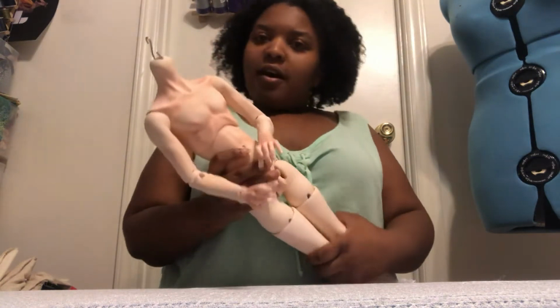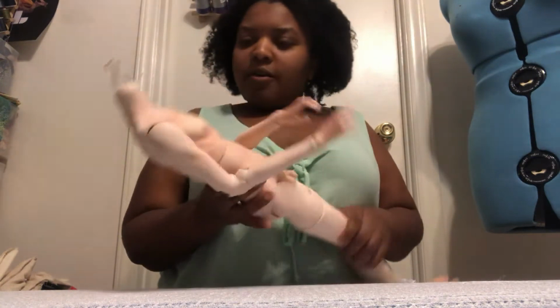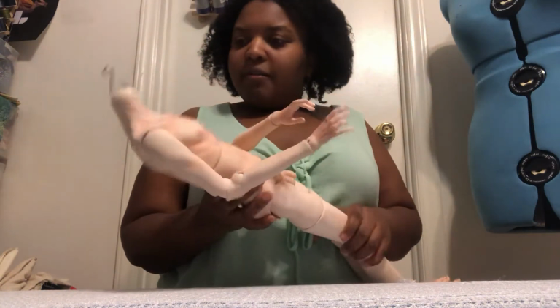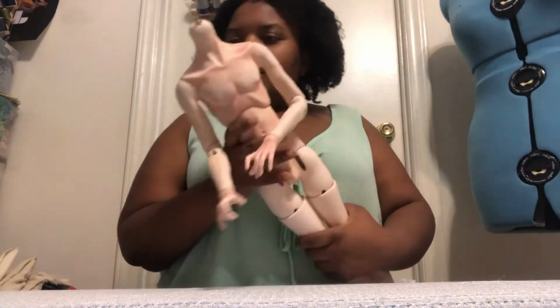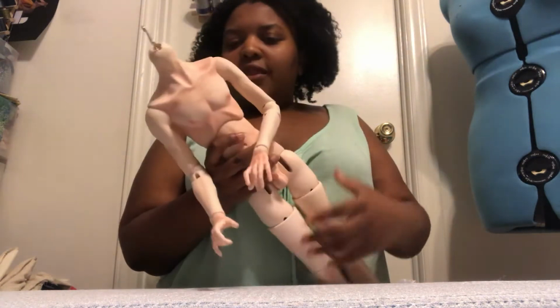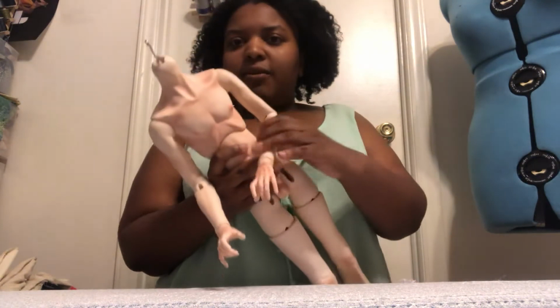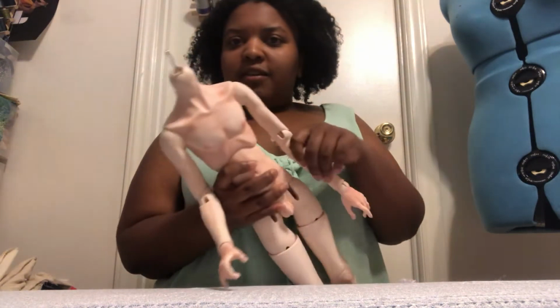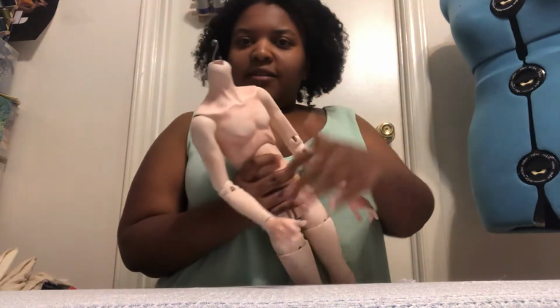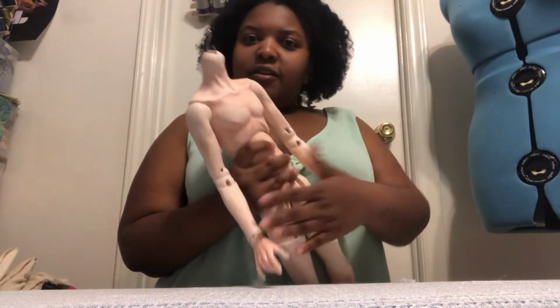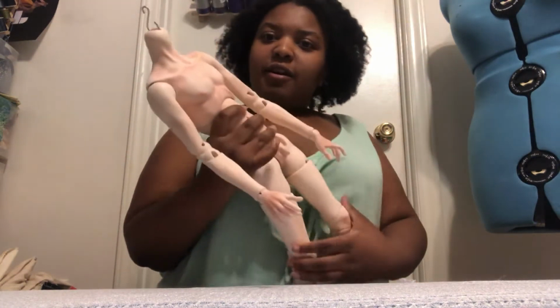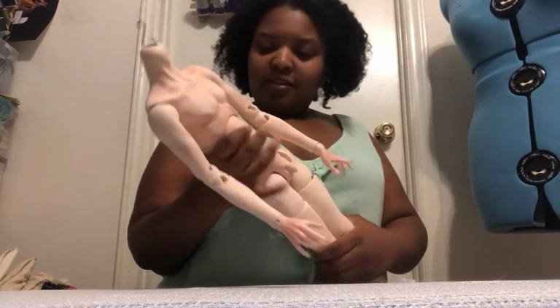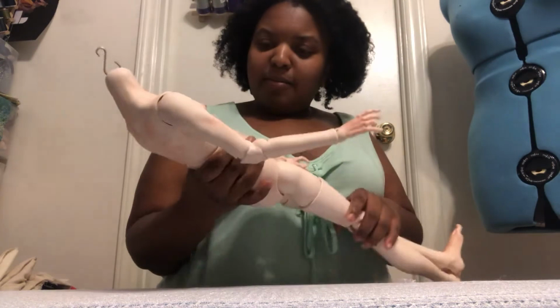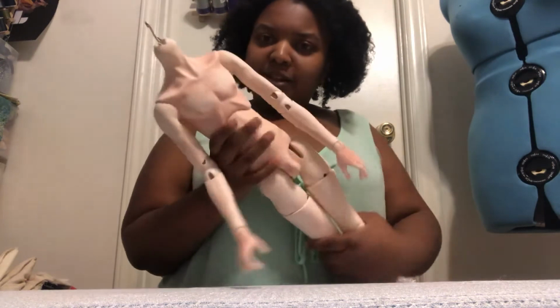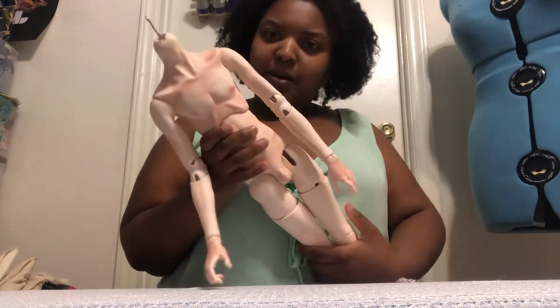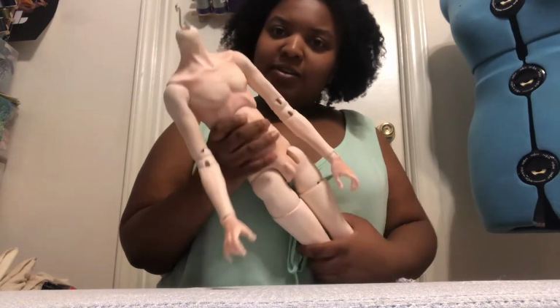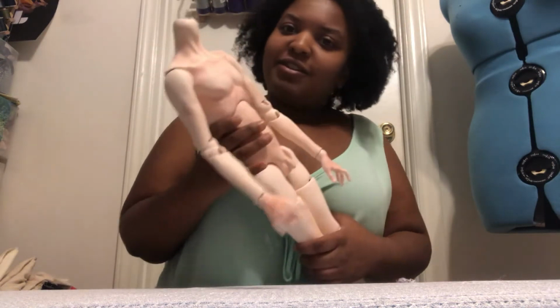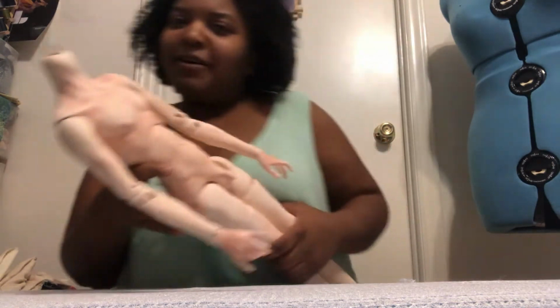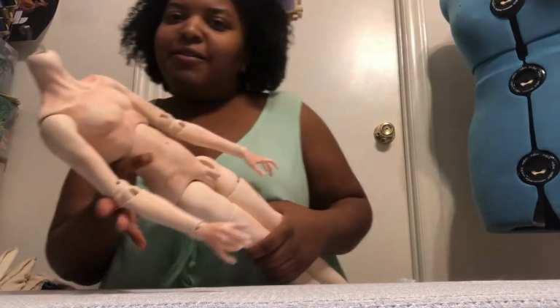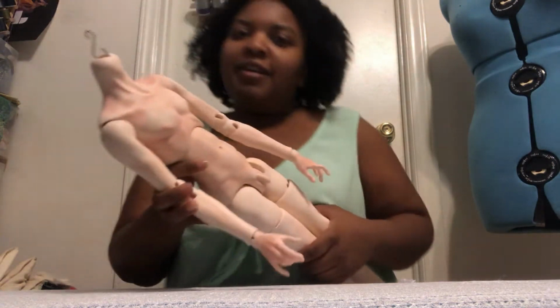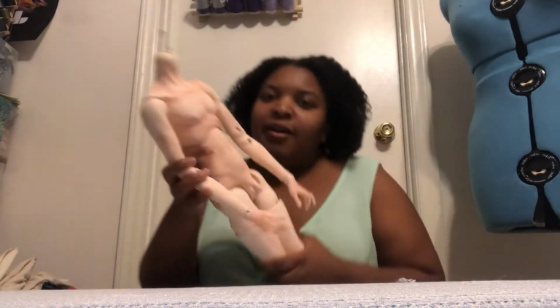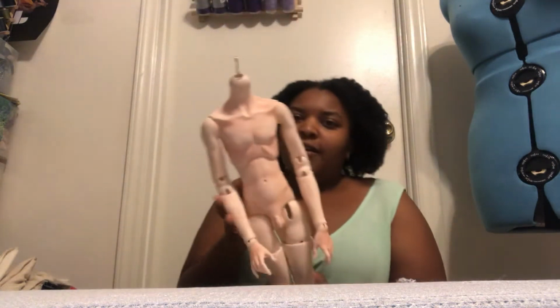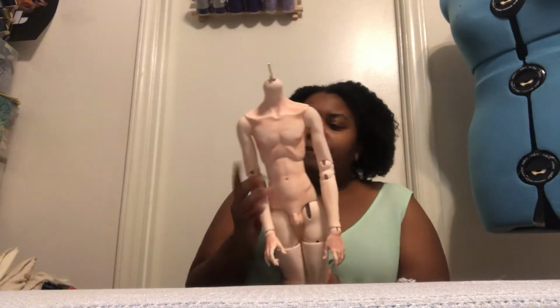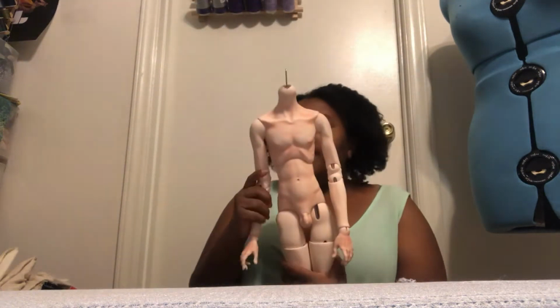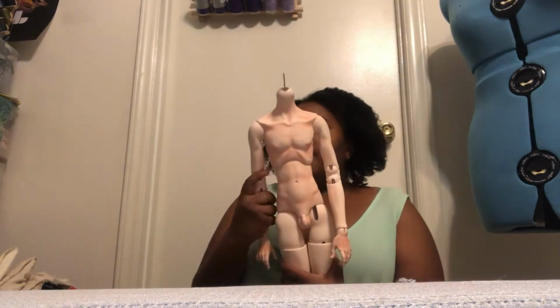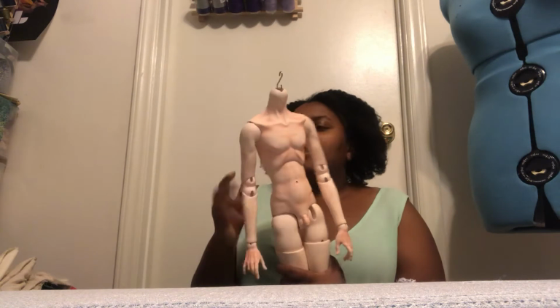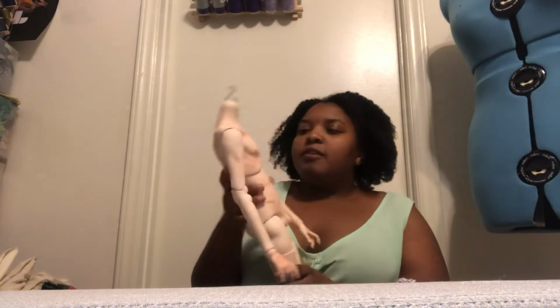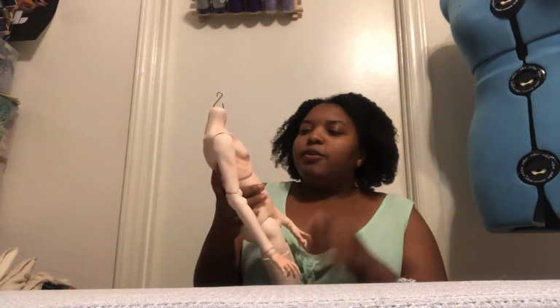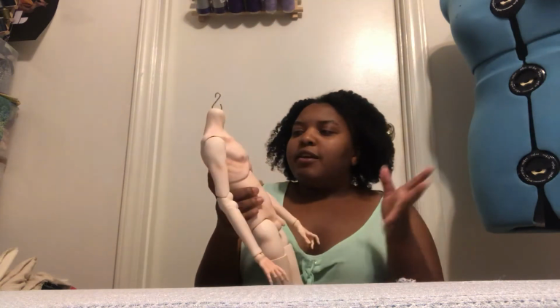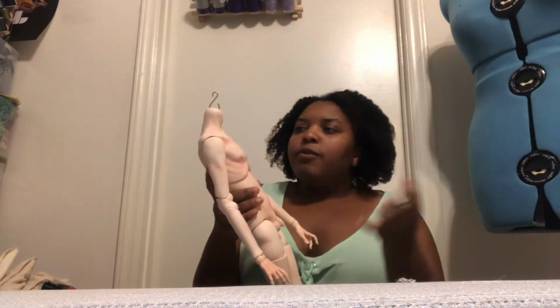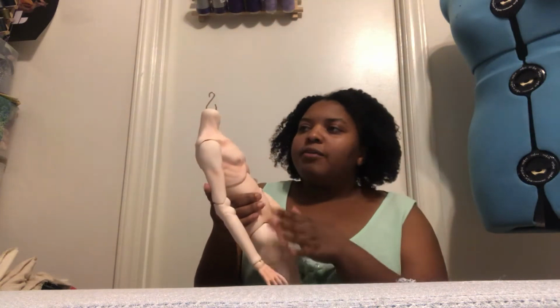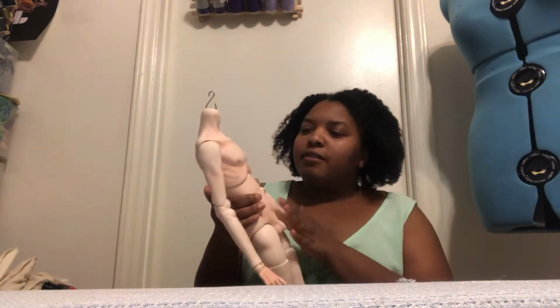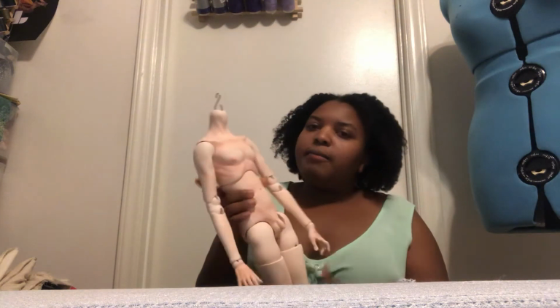I ordered this body in the Milky Skin resin color and I did some body blushing on my own, so he looks a little more pink-toned than what he is in person or what you will get if you order that resin.